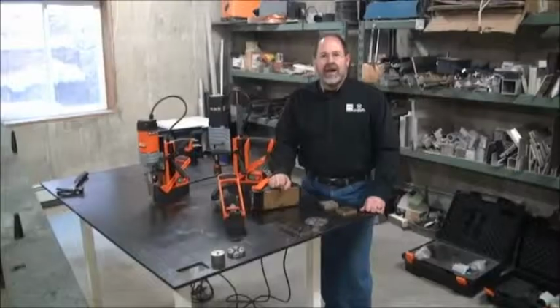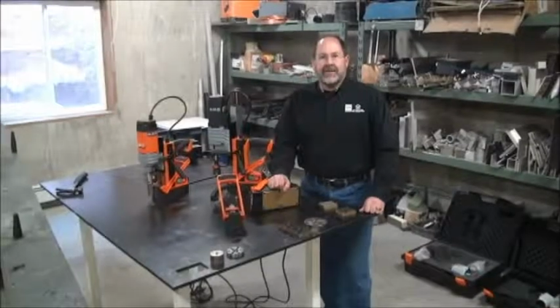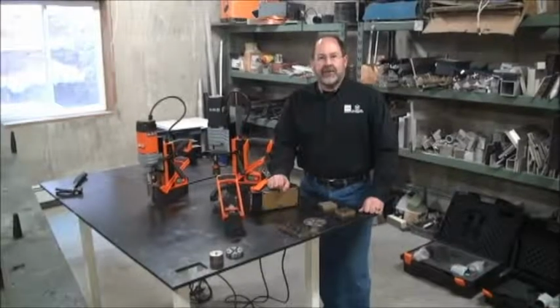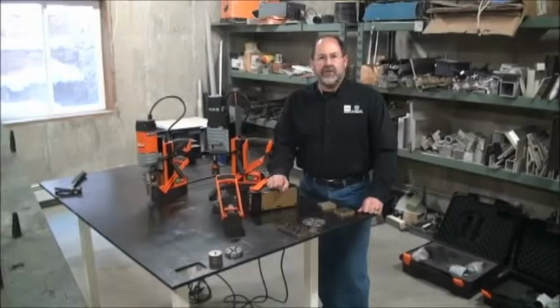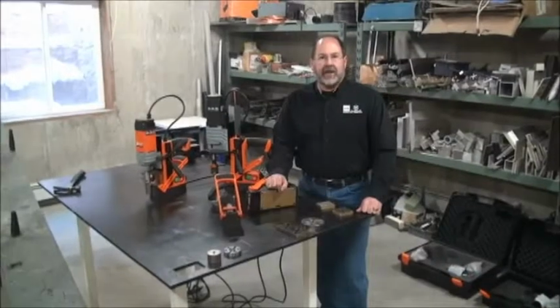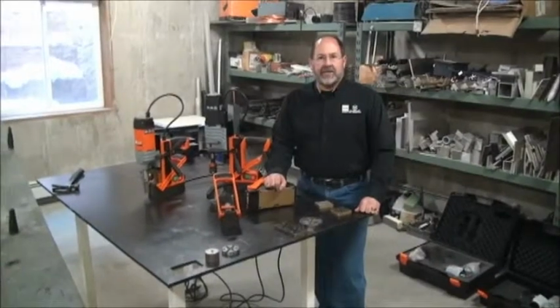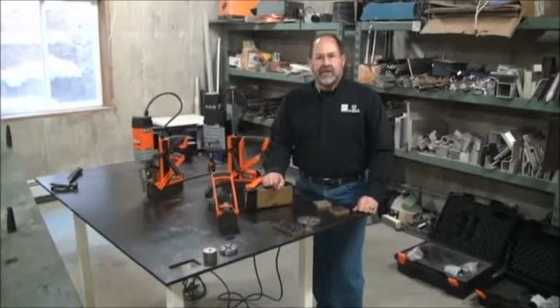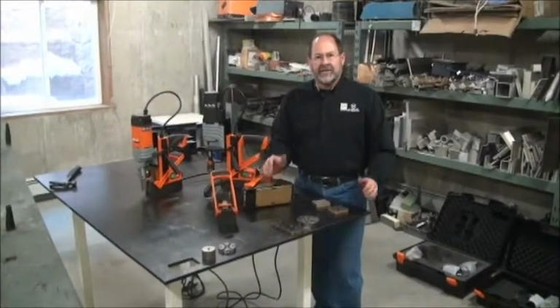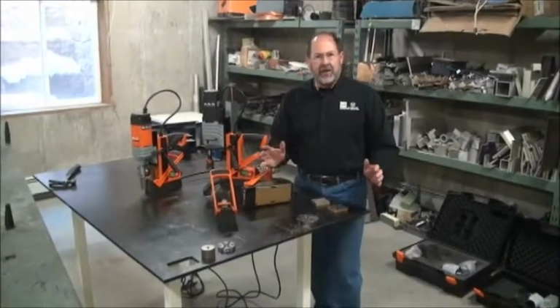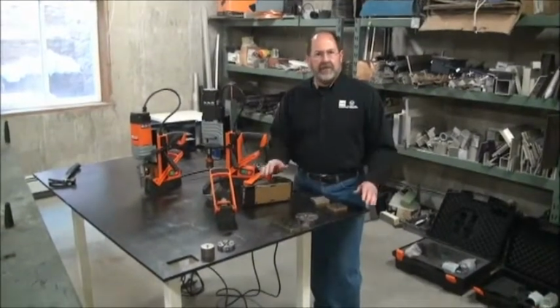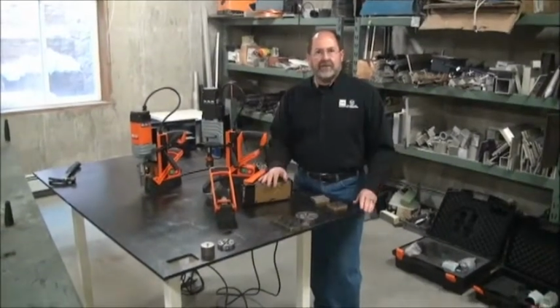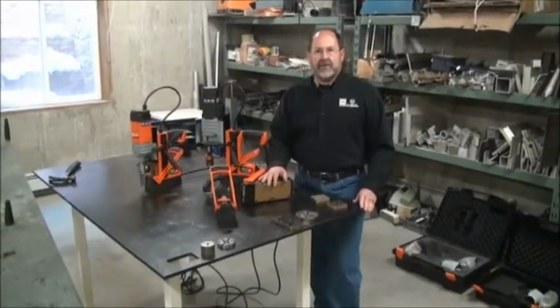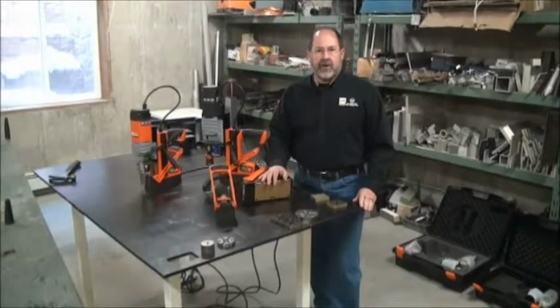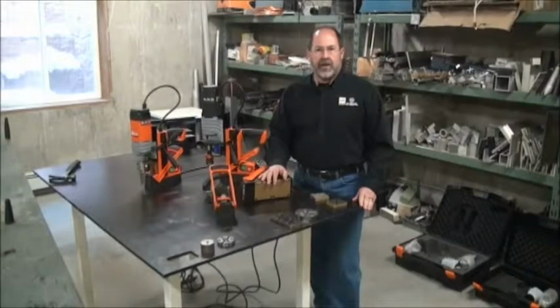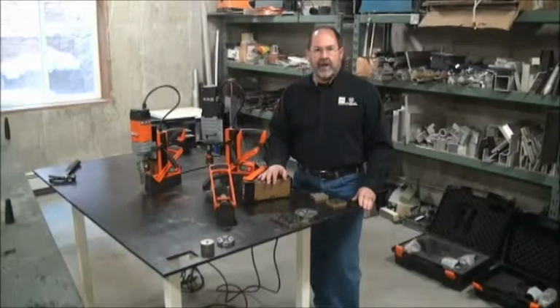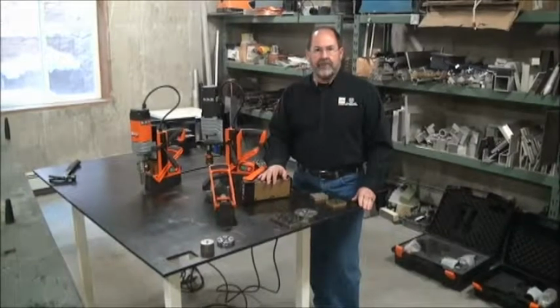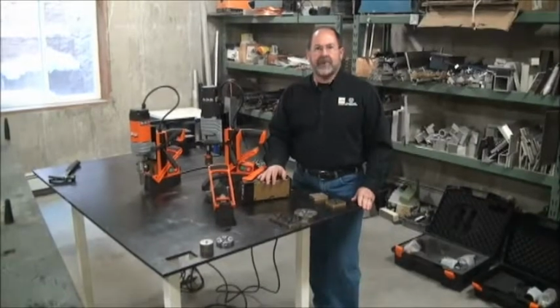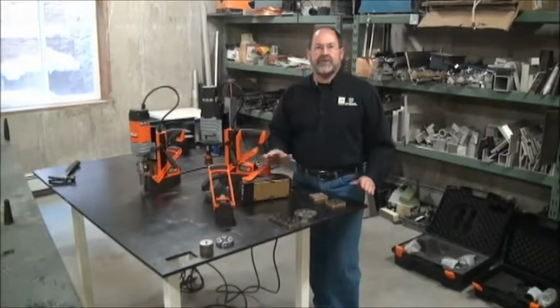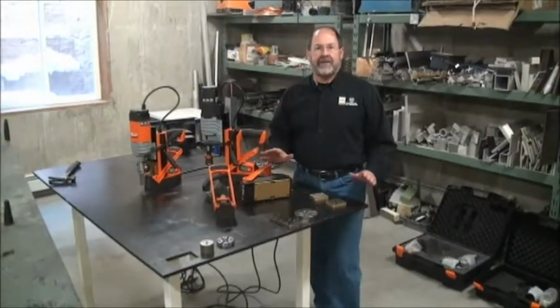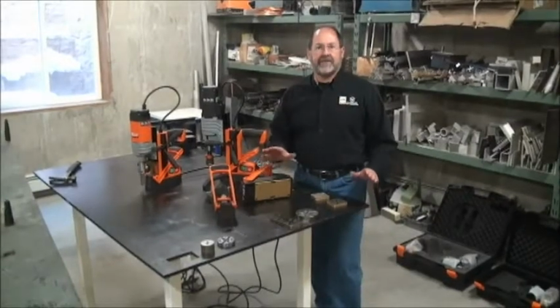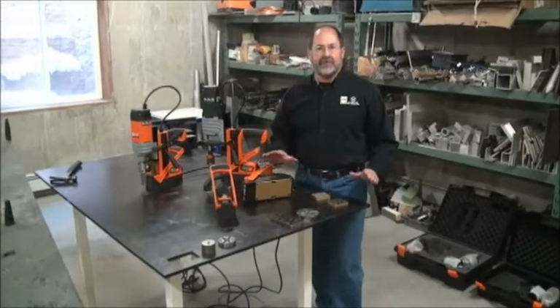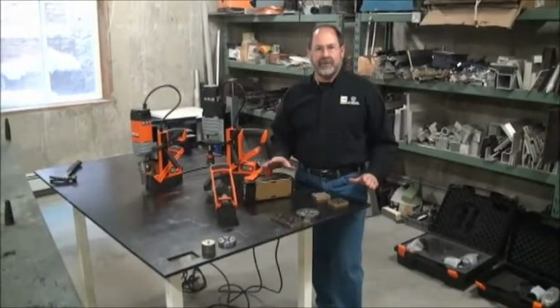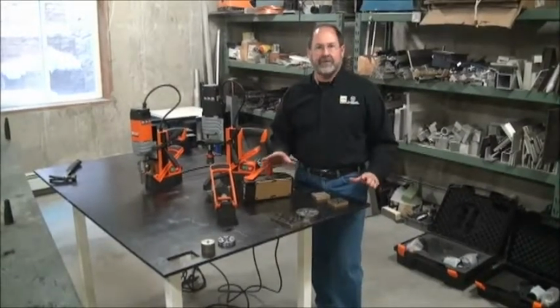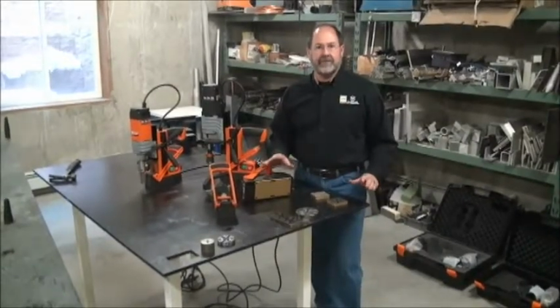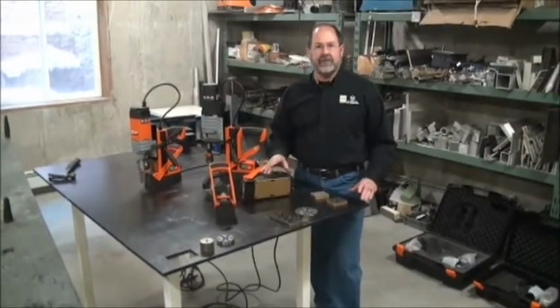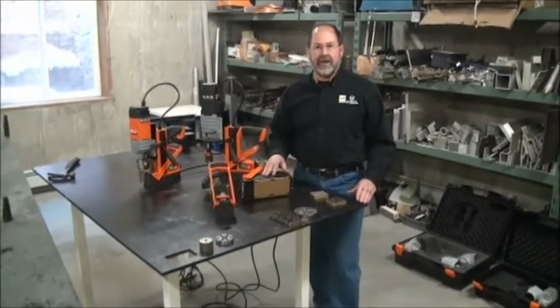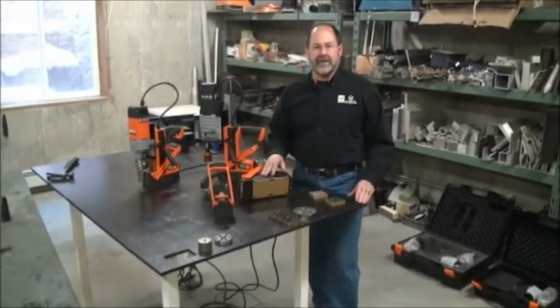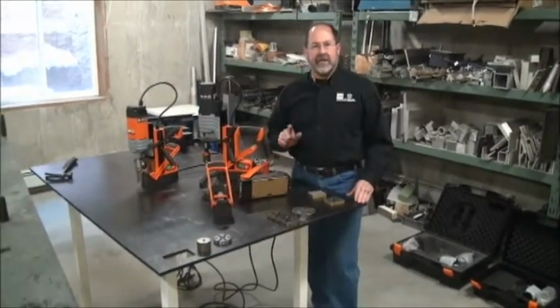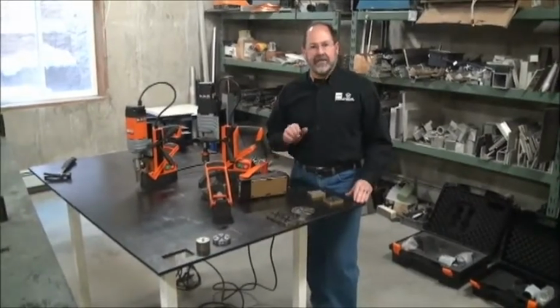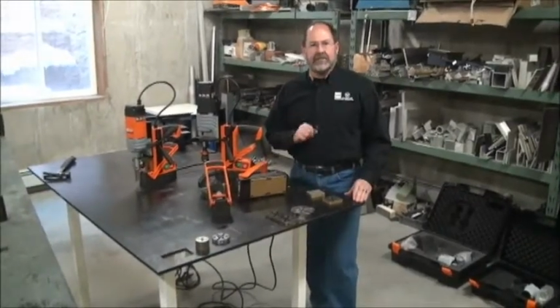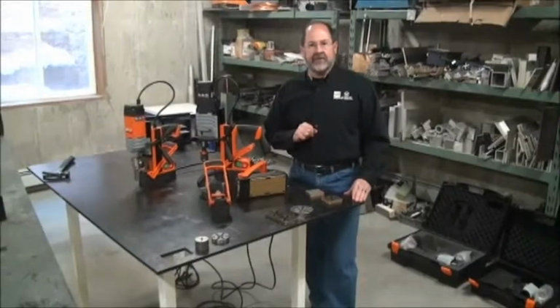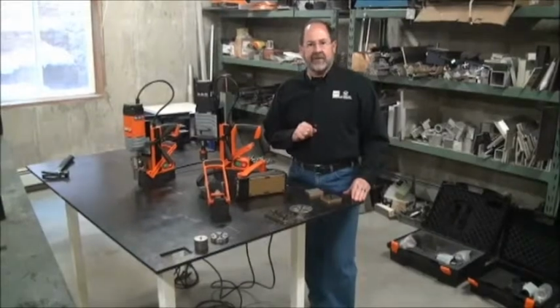Hi, Ted Brooks with Maglogix, a small company based right here in Parker, Colorado, that's brought you the finest improvements in switchable magnetics the industry has ever seen.